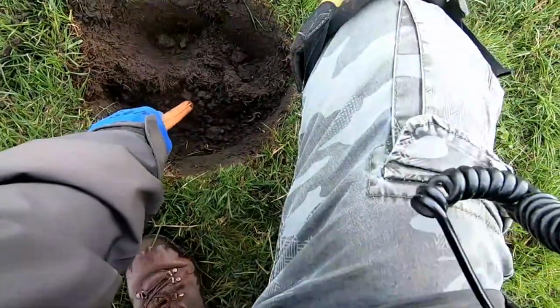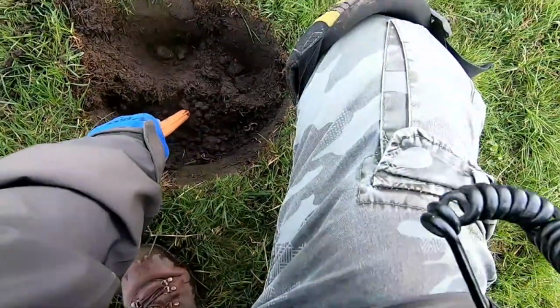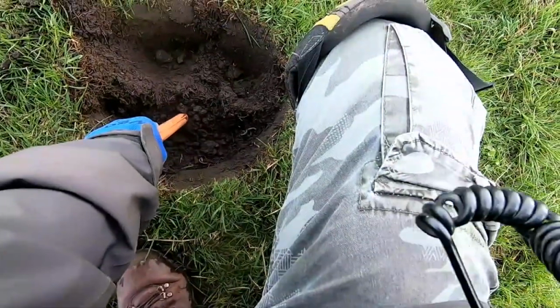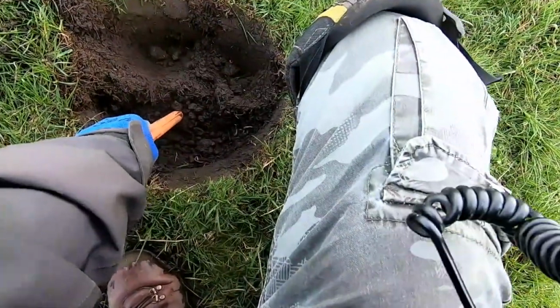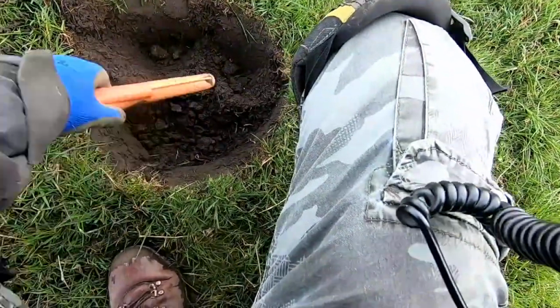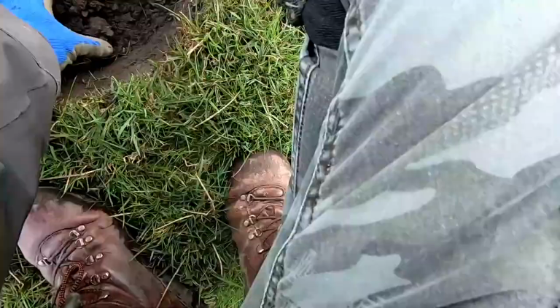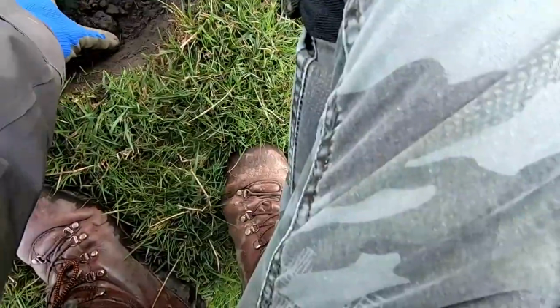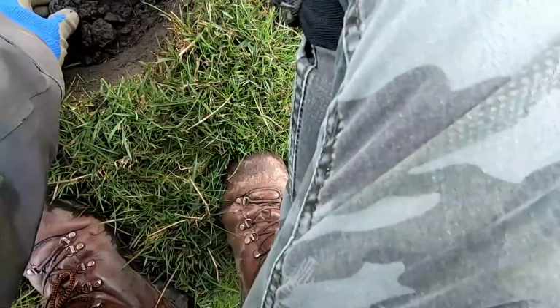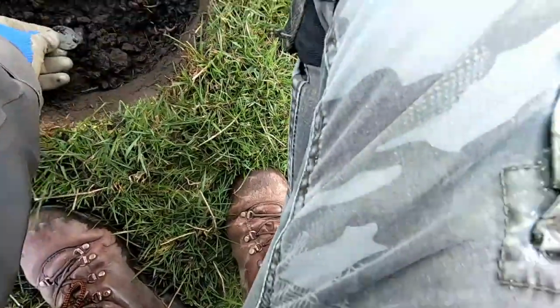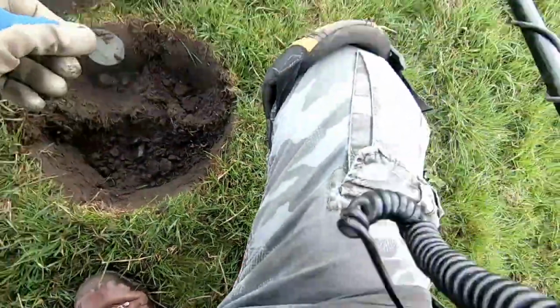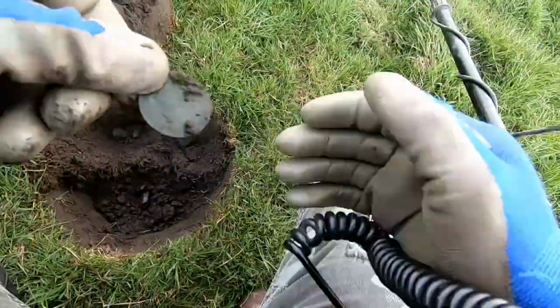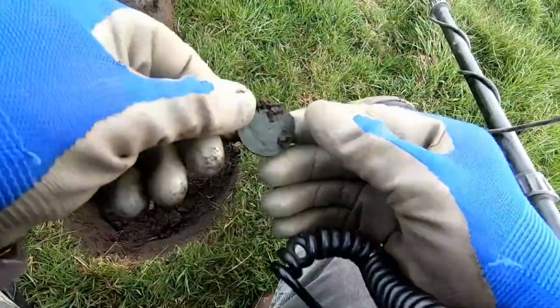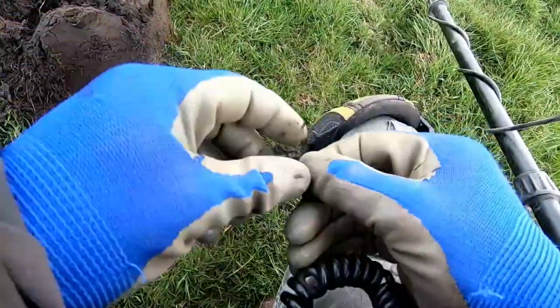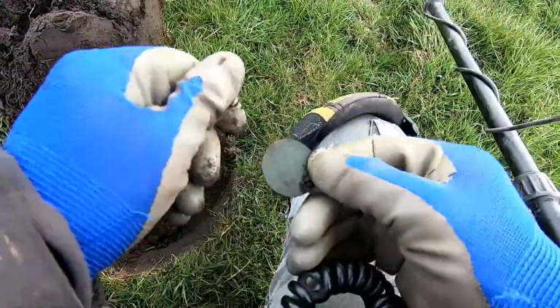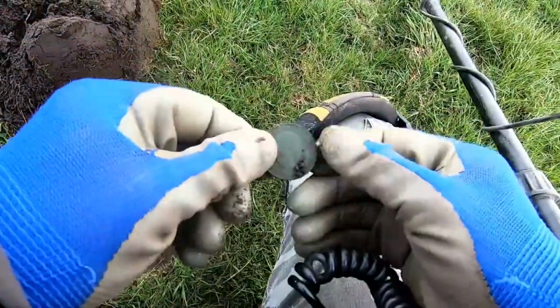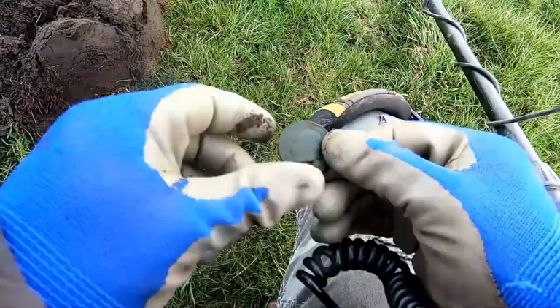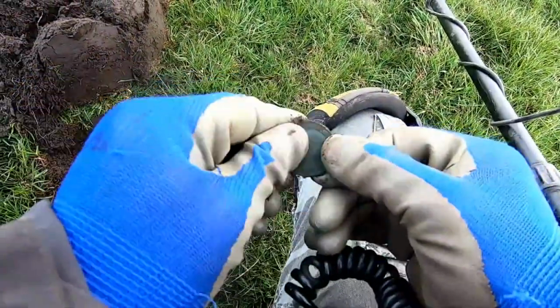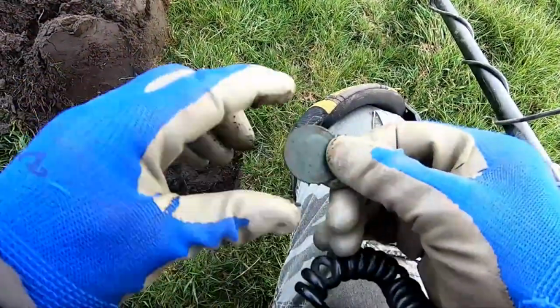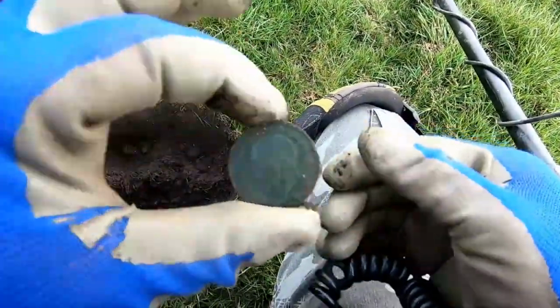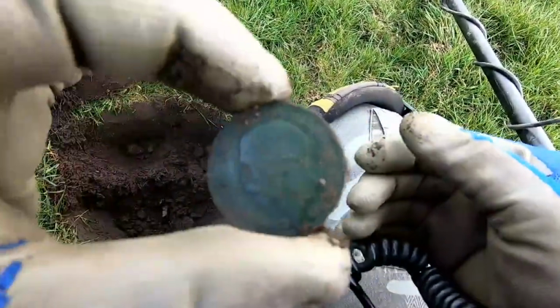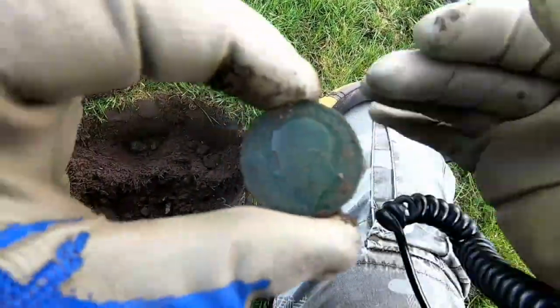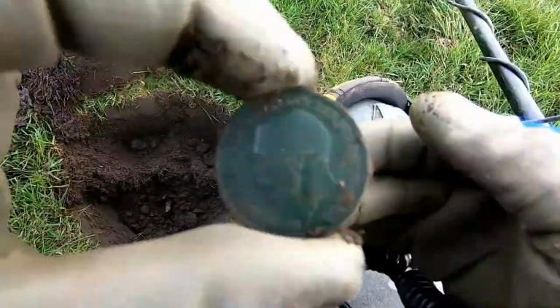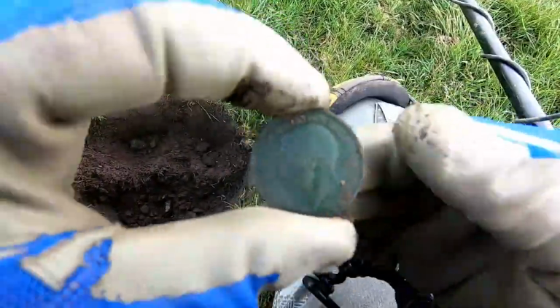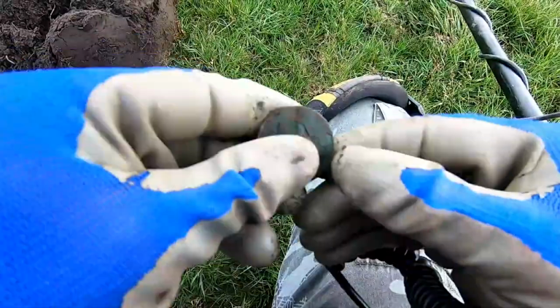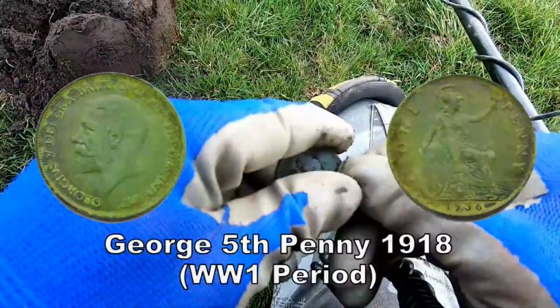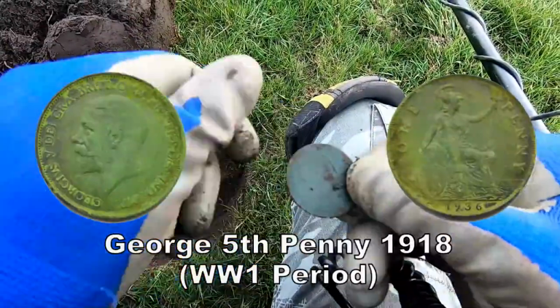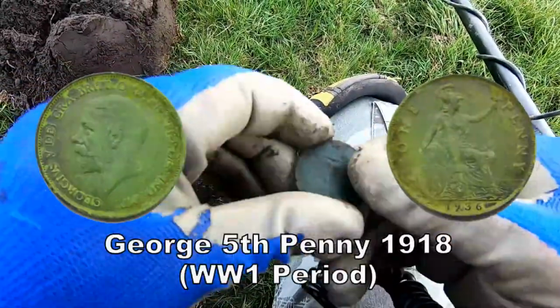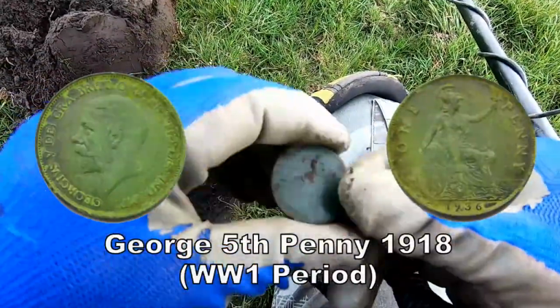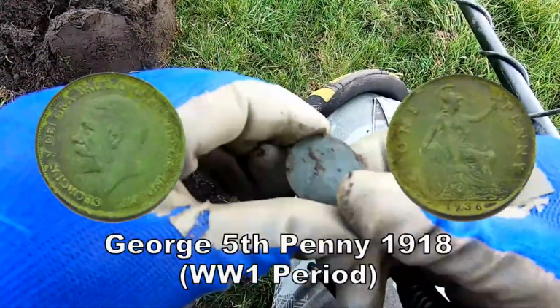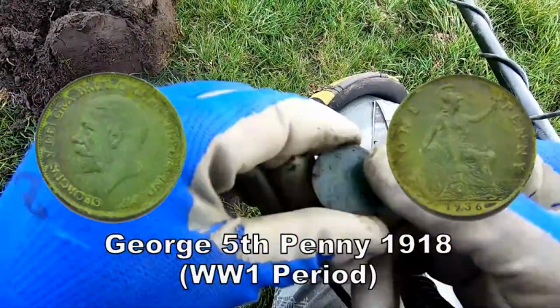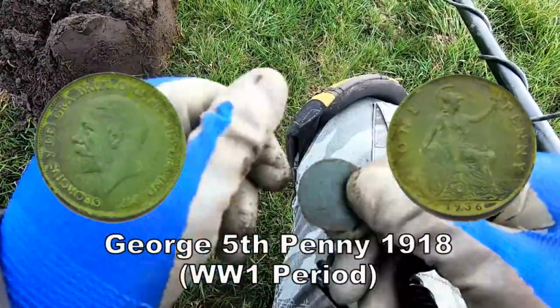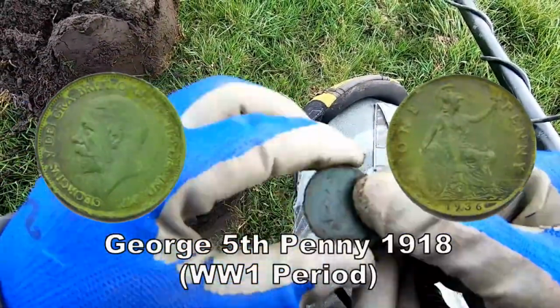Oh there he is — George the Fifth penny. In good condition.